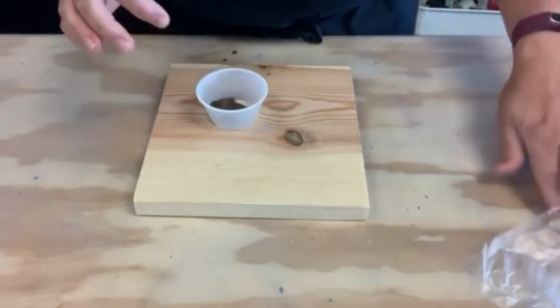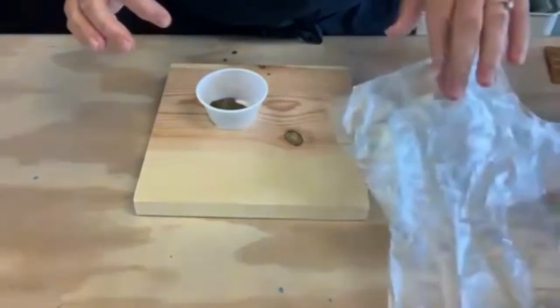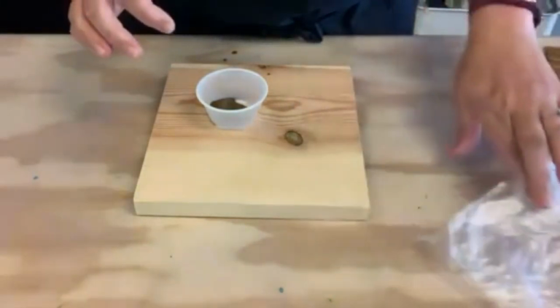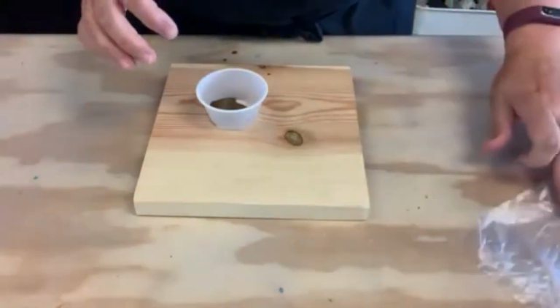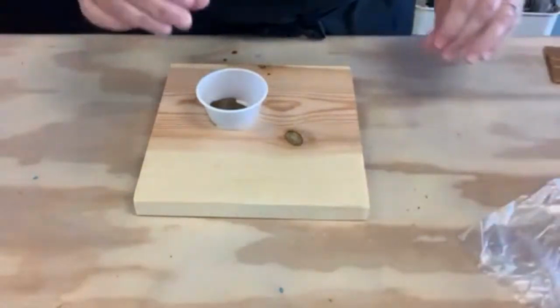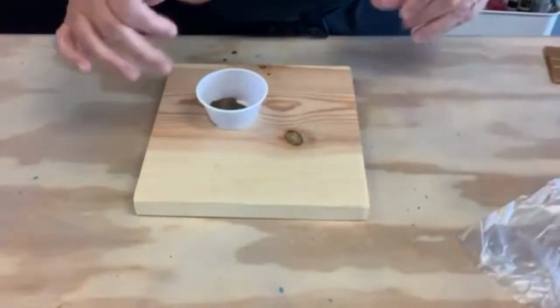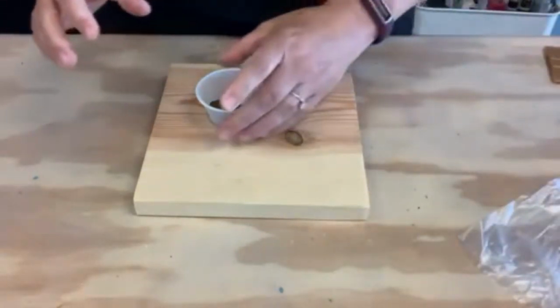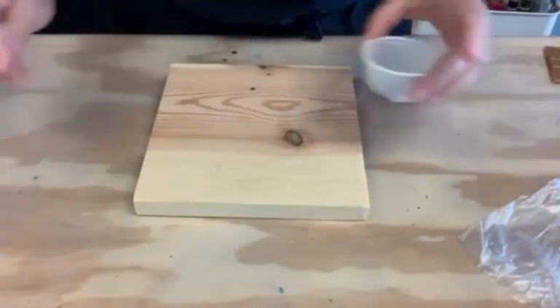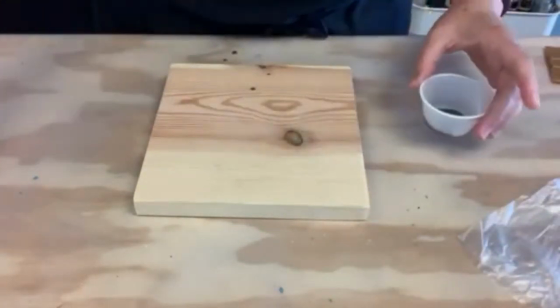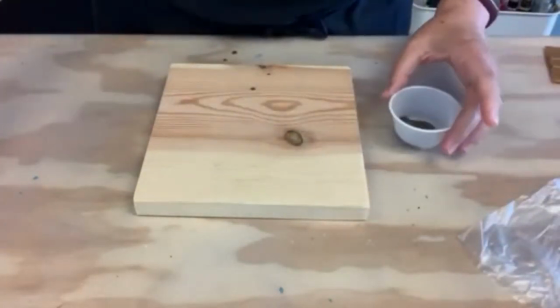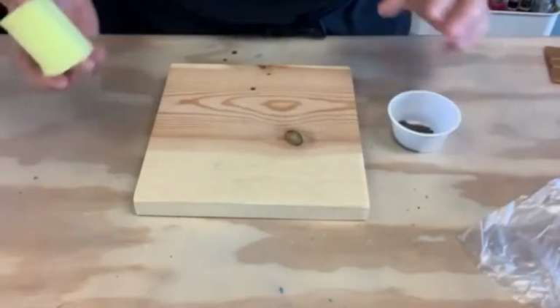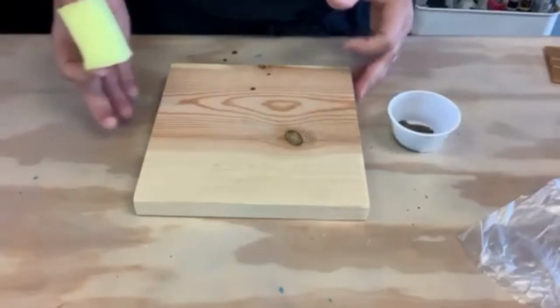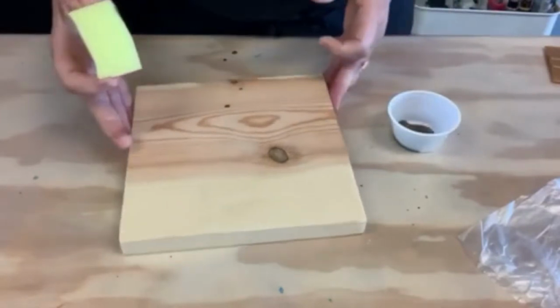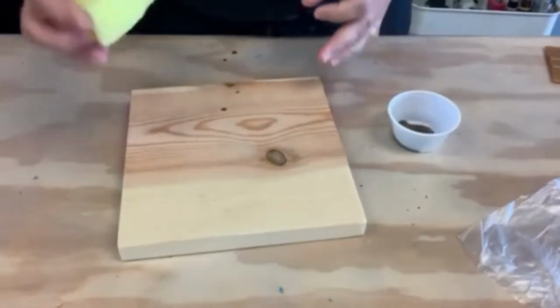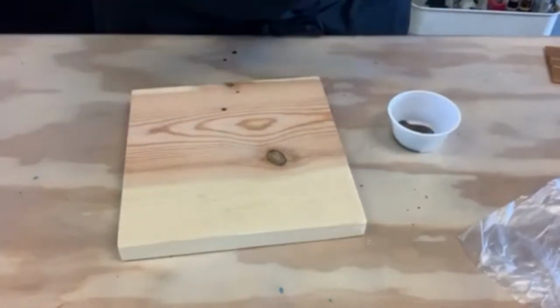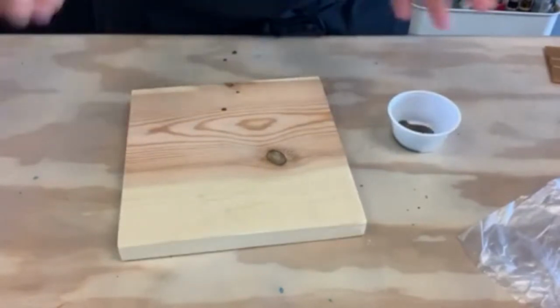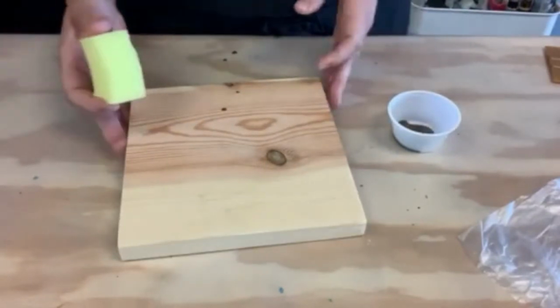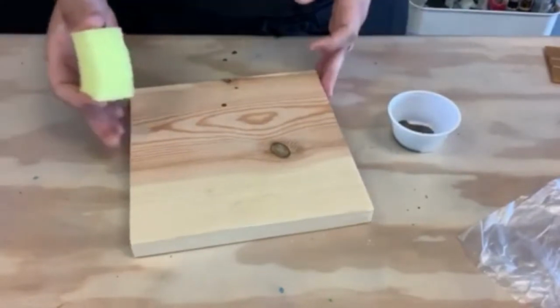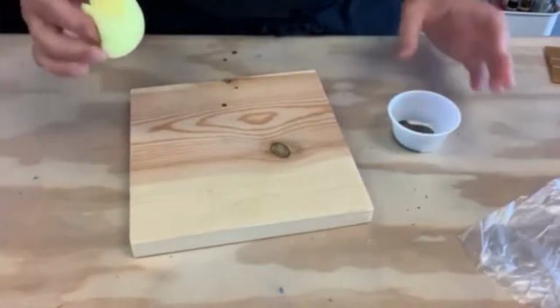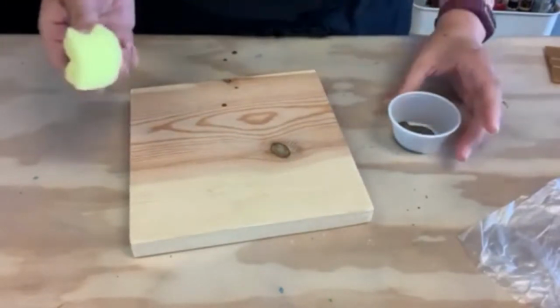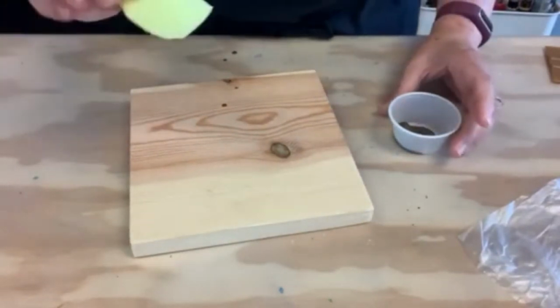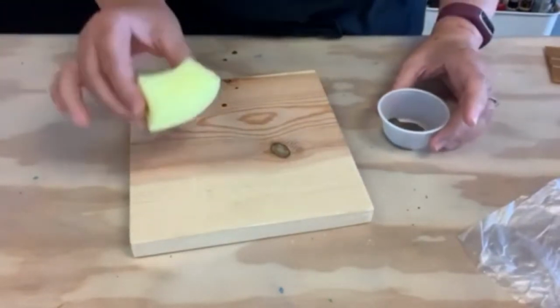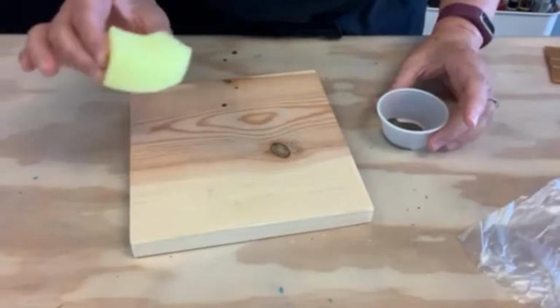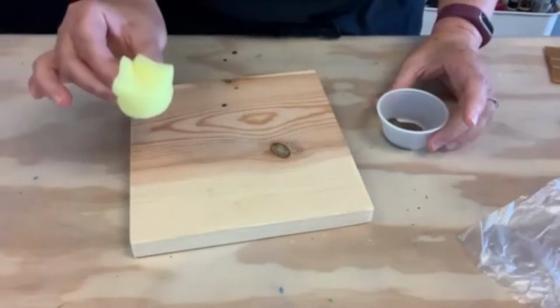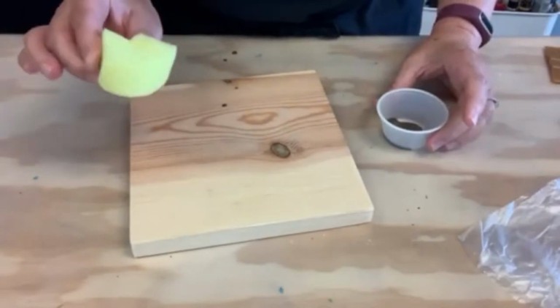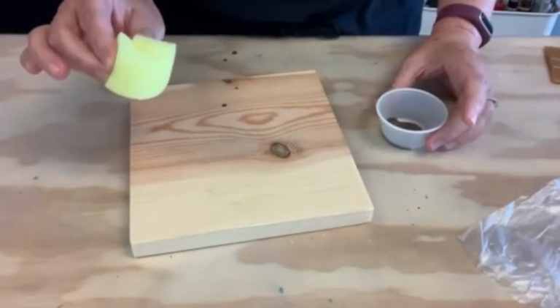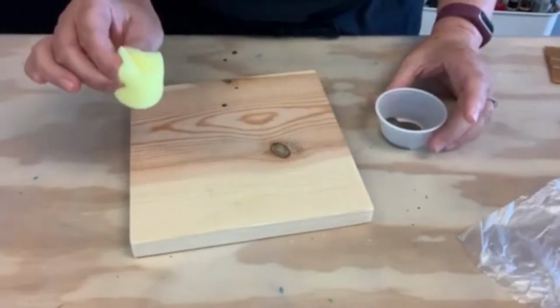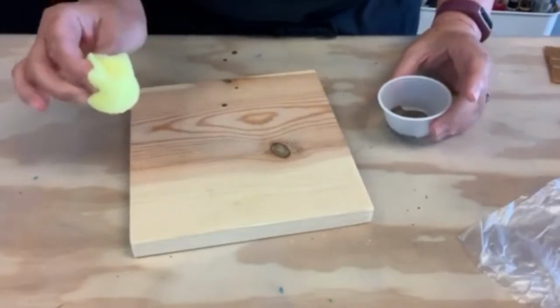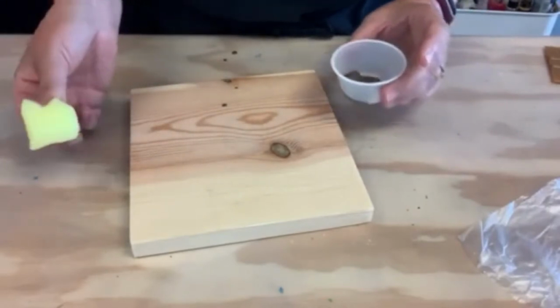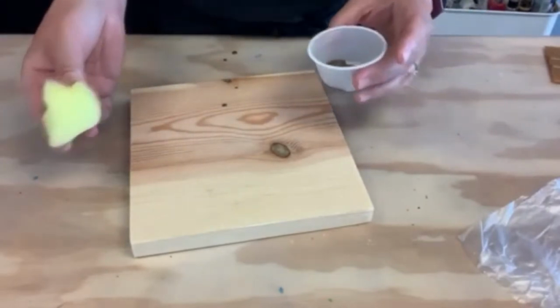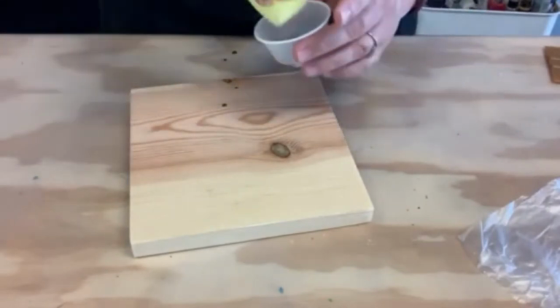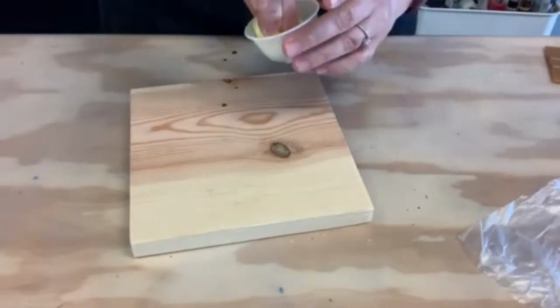Gloves were provided in your kit. We recommend wearing gloves because it will stain your fingers and your nails — I don't like to wear them so I'm not going to. So you take the yellow sponge and give it a little bit of a squeeze. This is mainly to get it to fit in the cup.